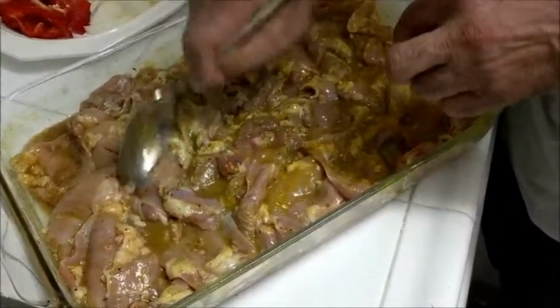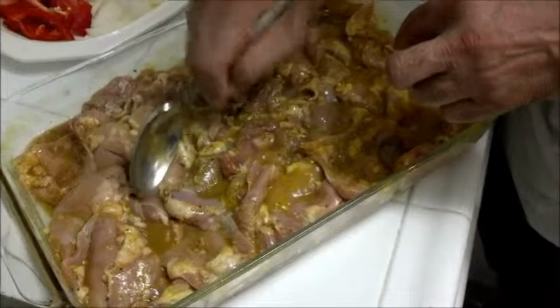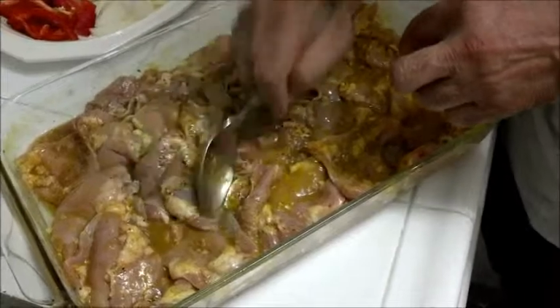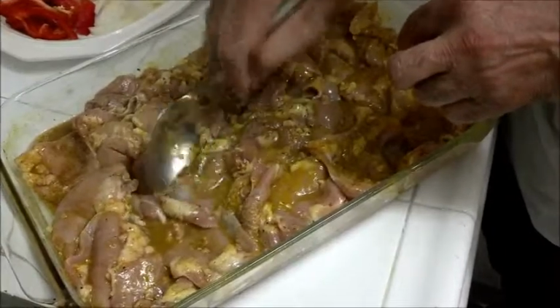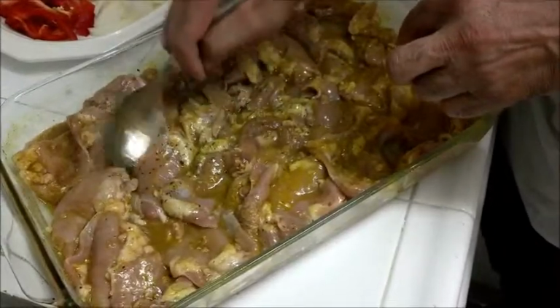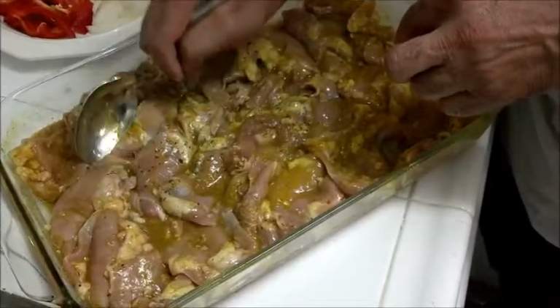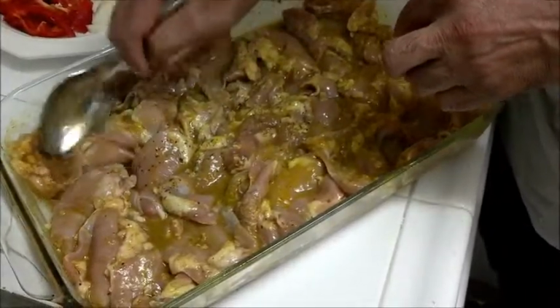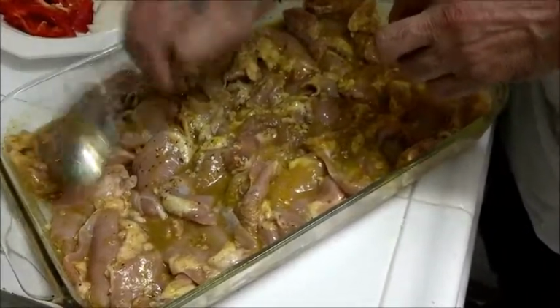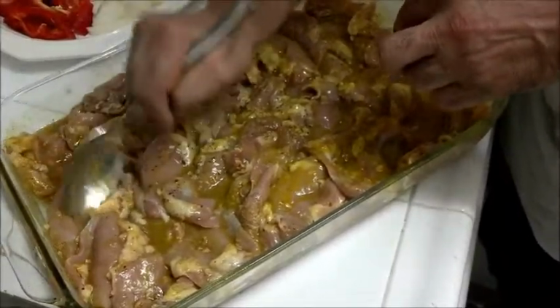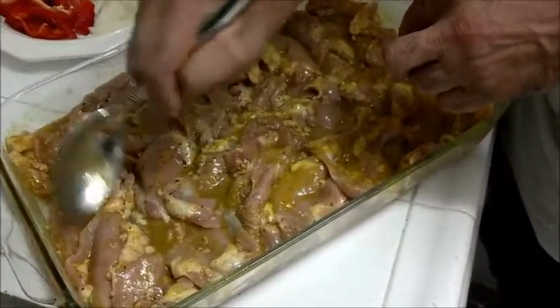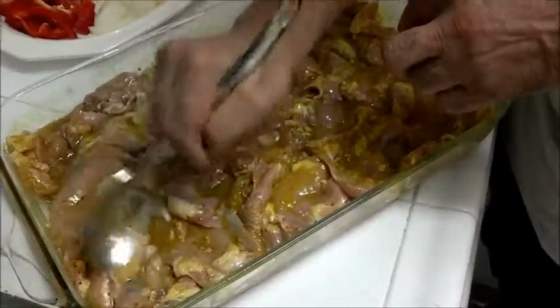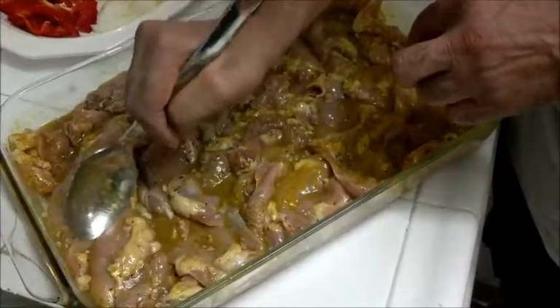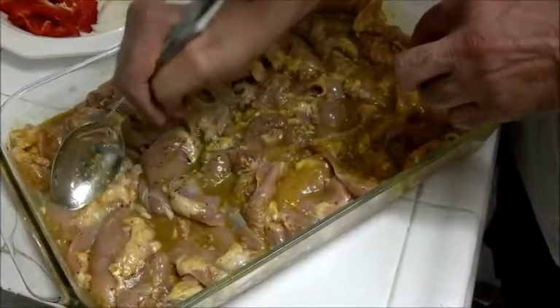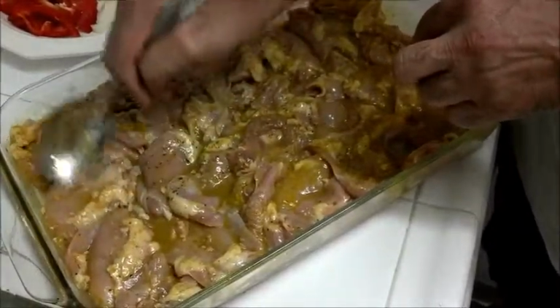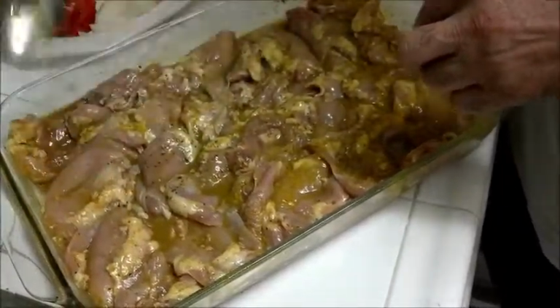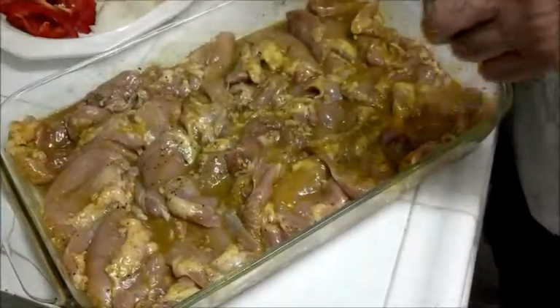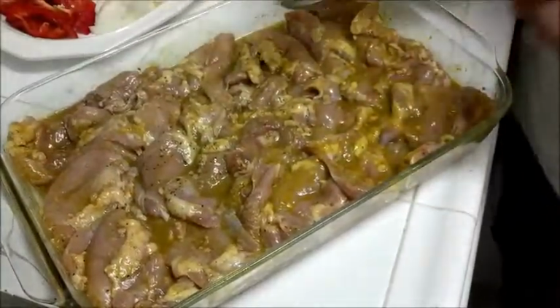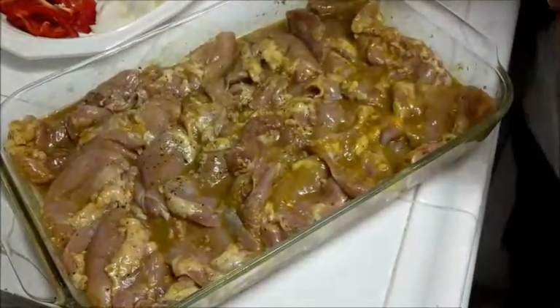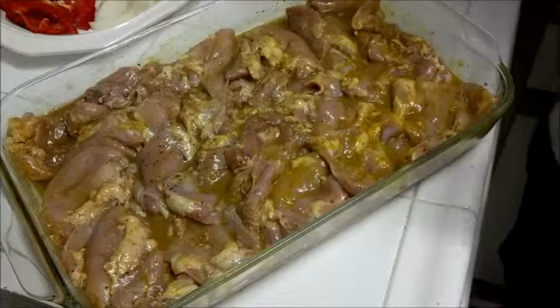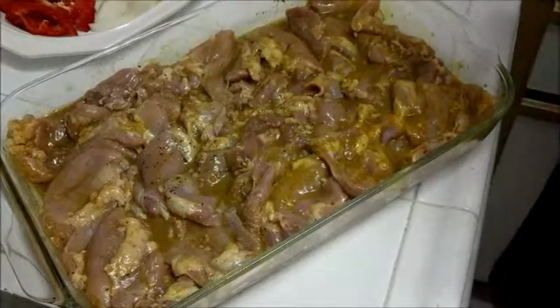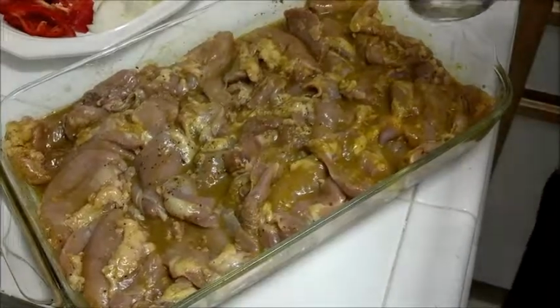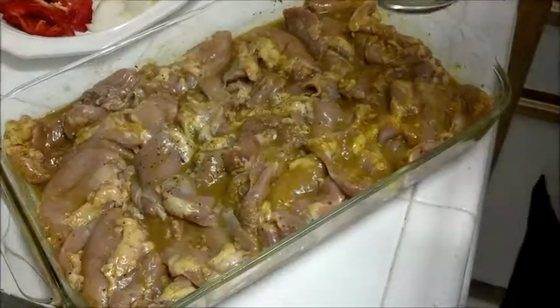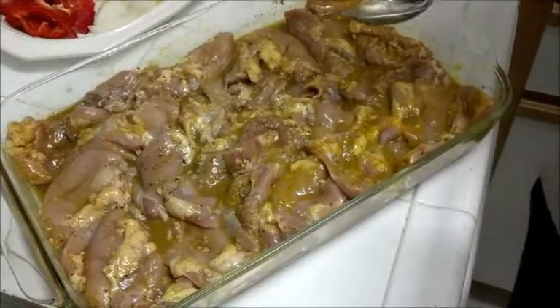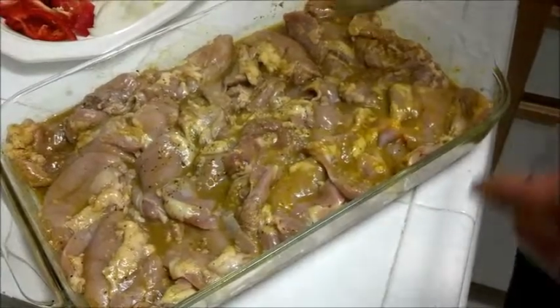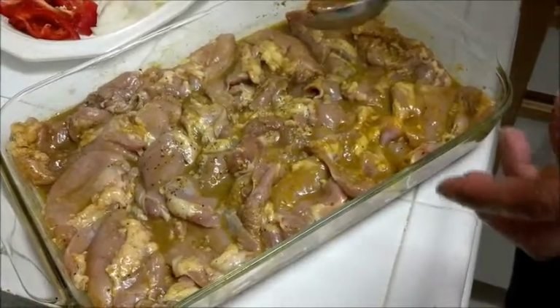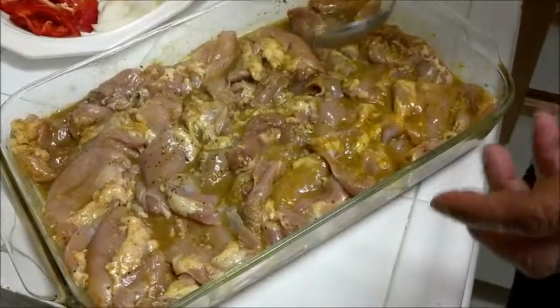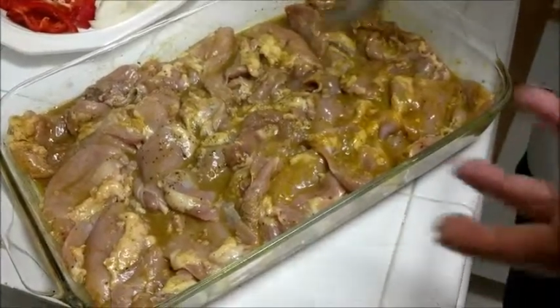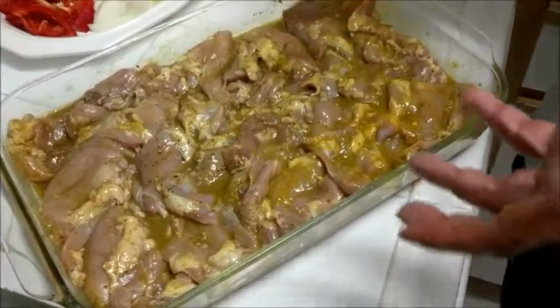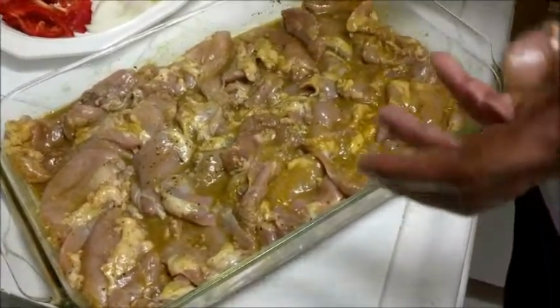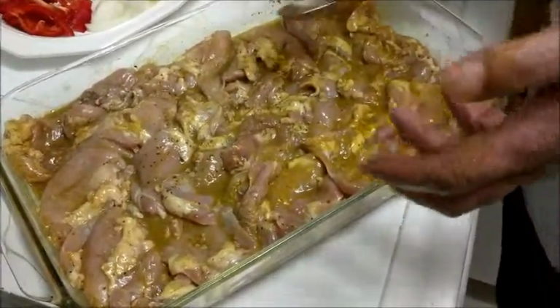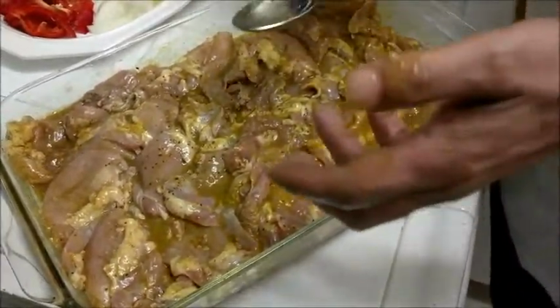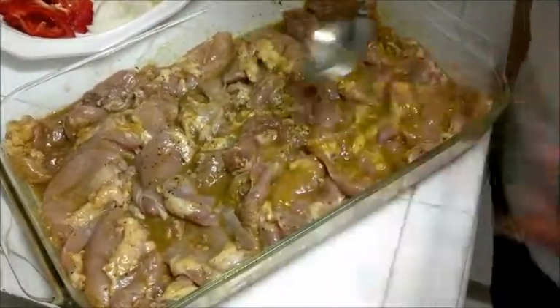And they're all soaking in the beautiful marinade. Tenderizing, soaking flavors. Alright, done. Sit in for a while and start.